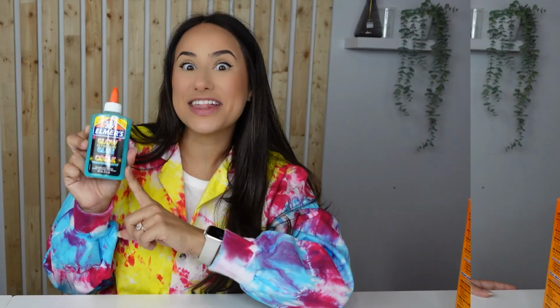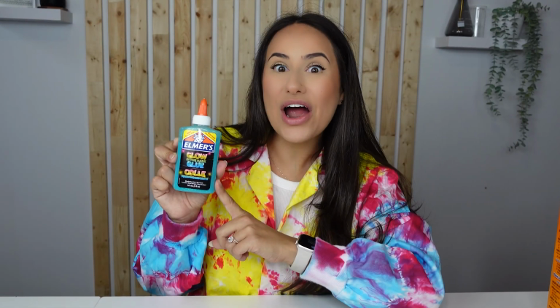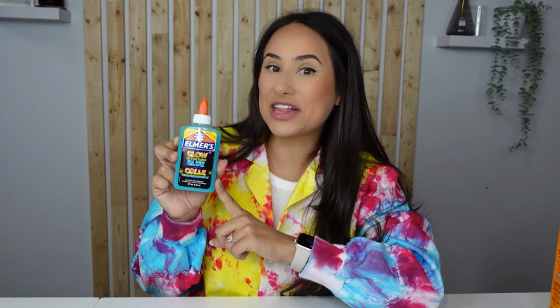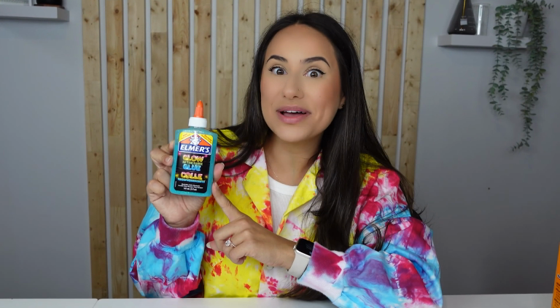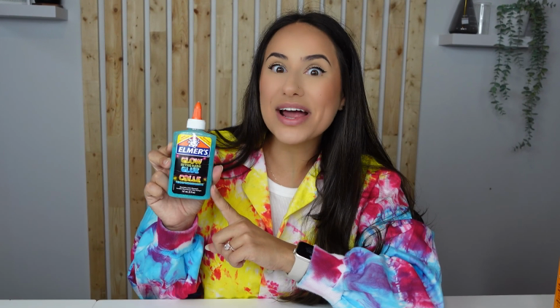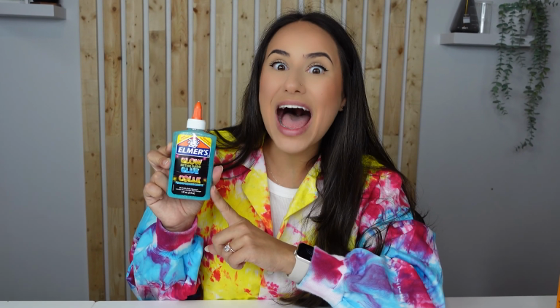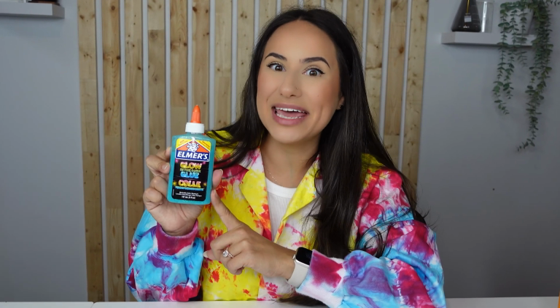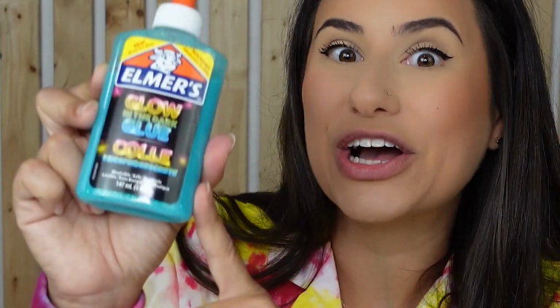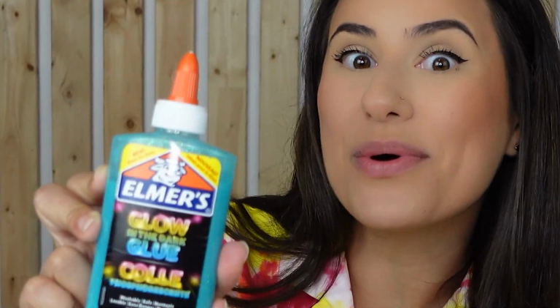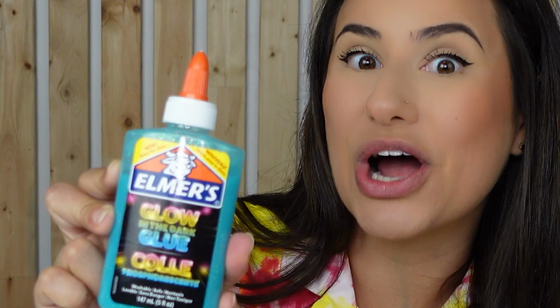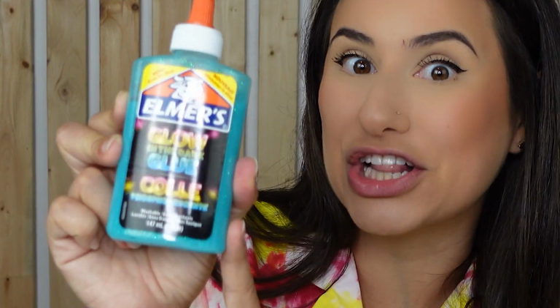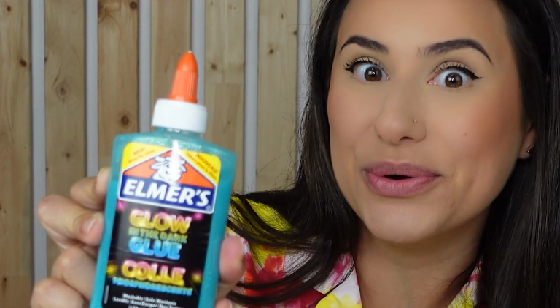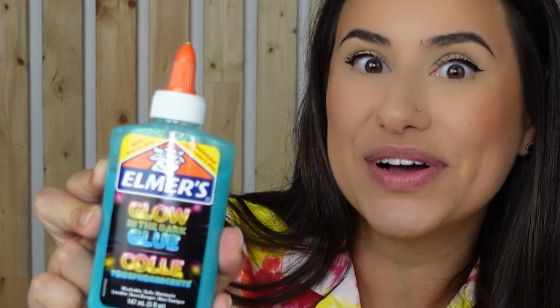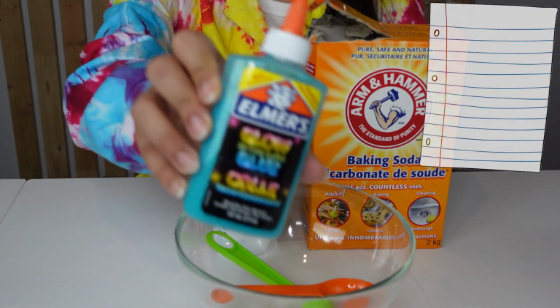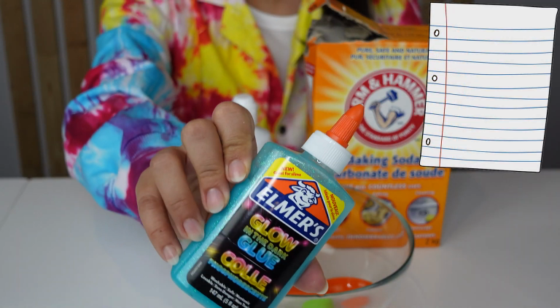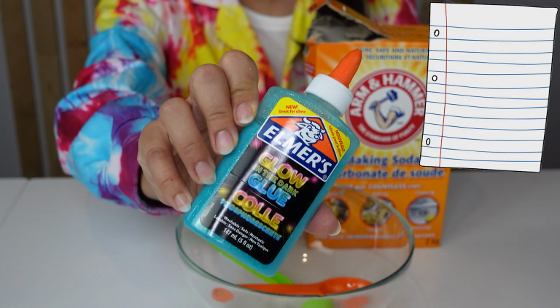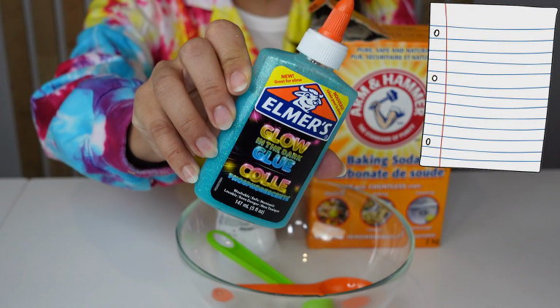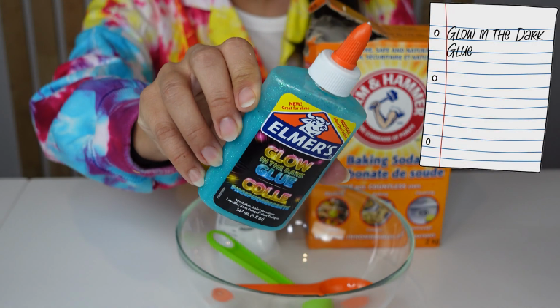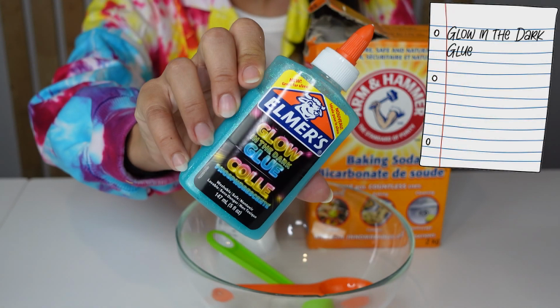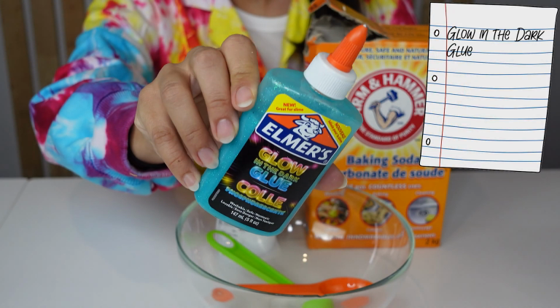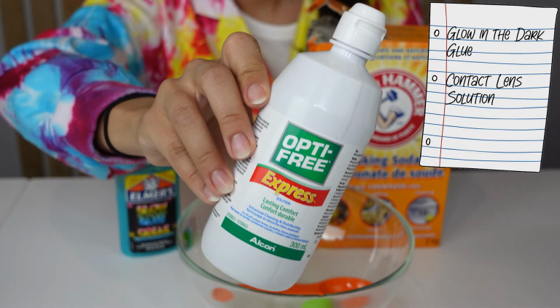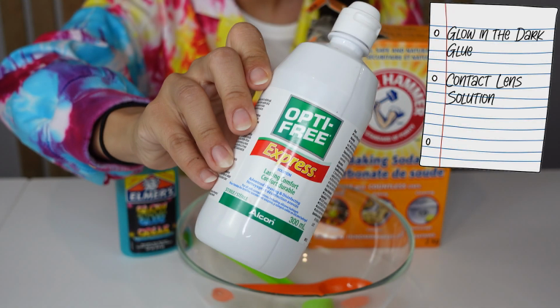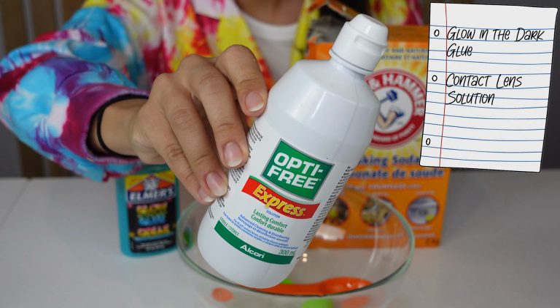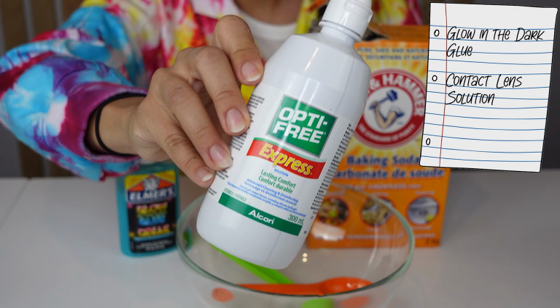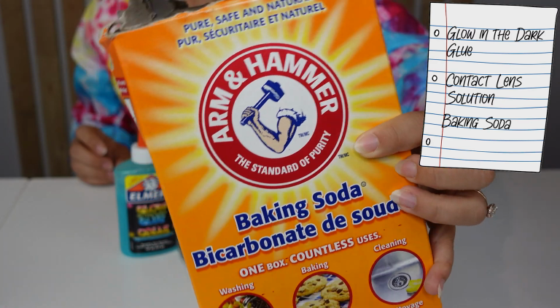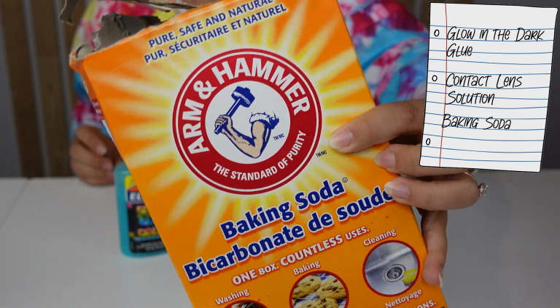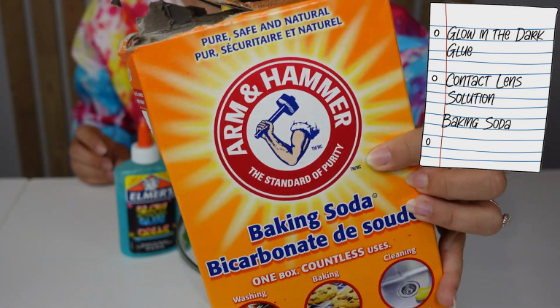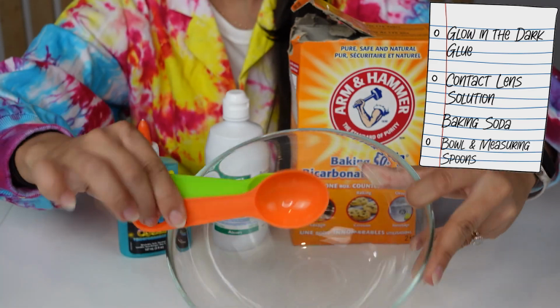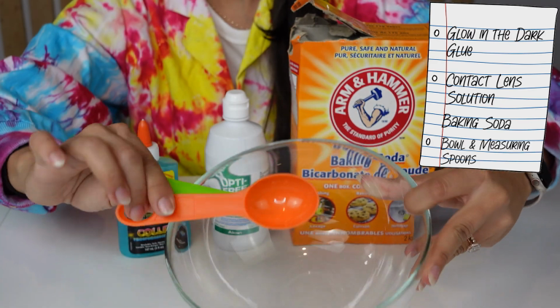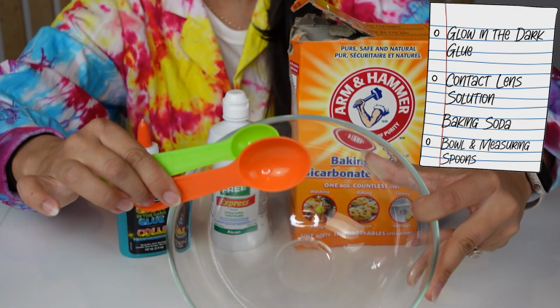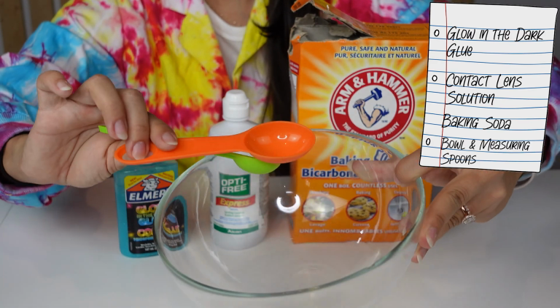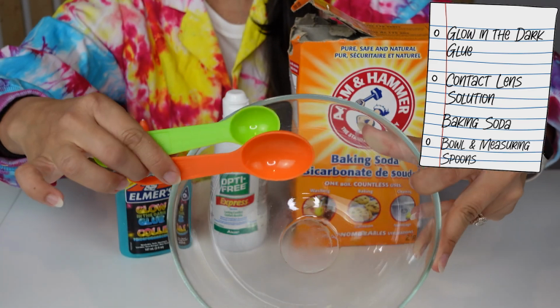The star of this glow-in-the-dark slime is glow-in-the-dark glue. All you need for this experiment is some glow-in-the-dark glue, contact lens solution, baking soda, and a bowl with a few measuring spoons.